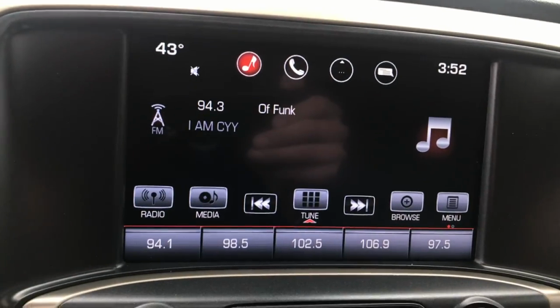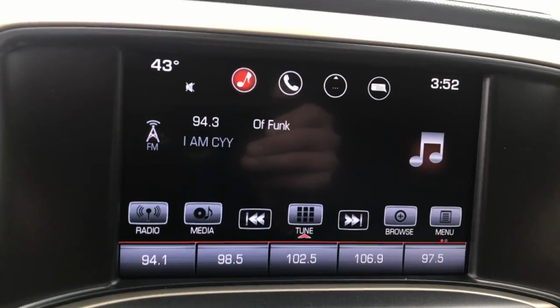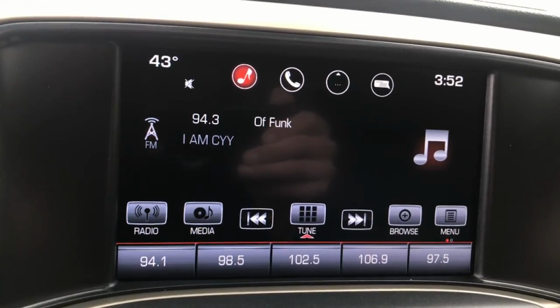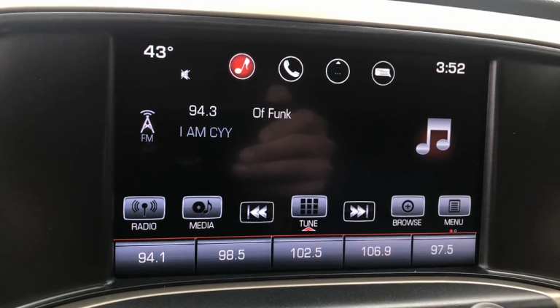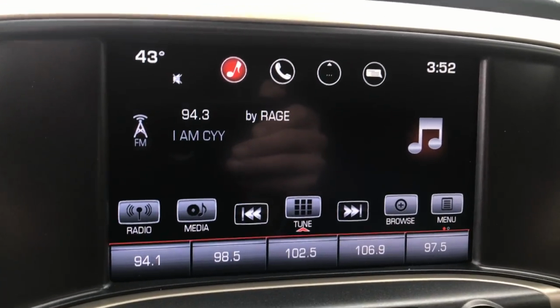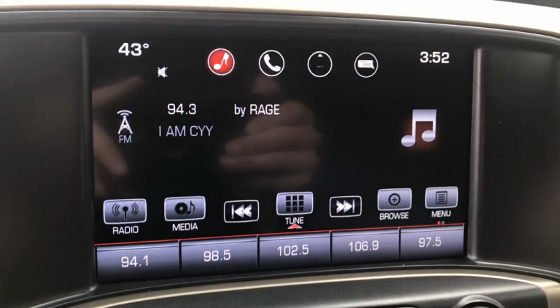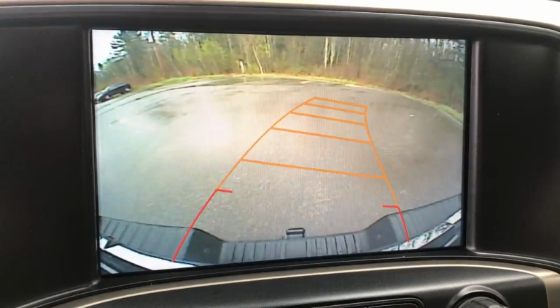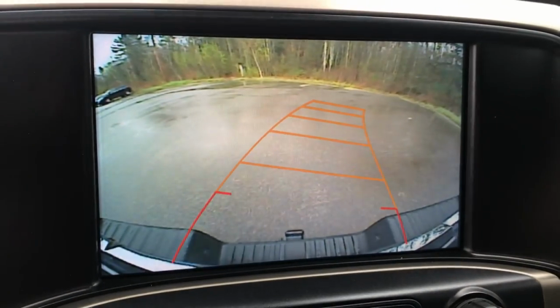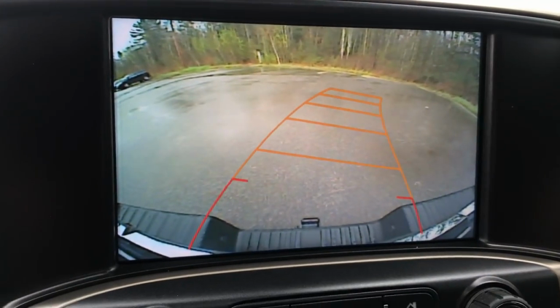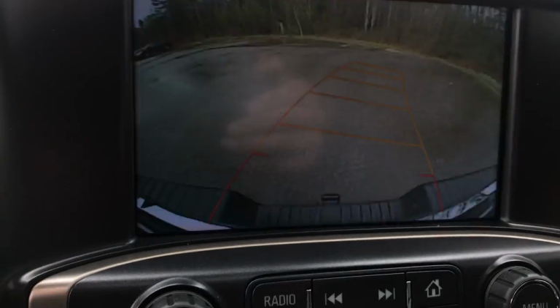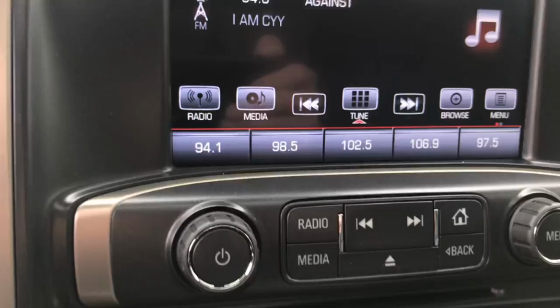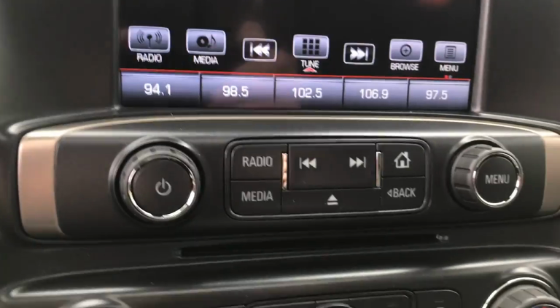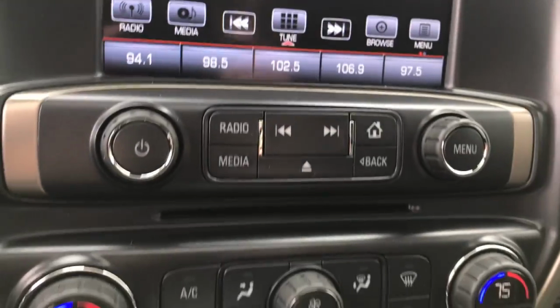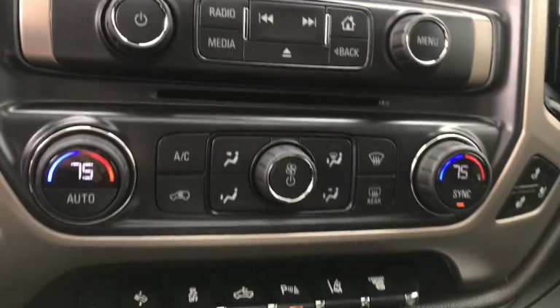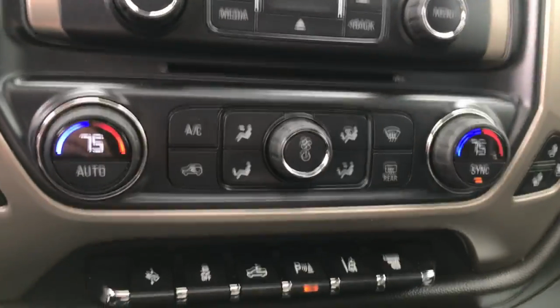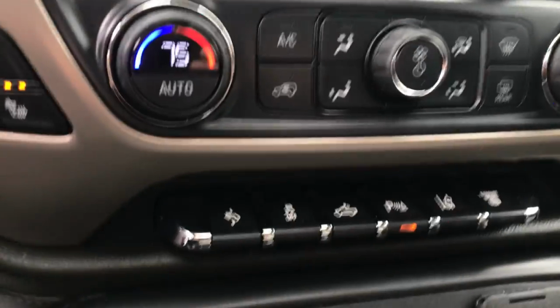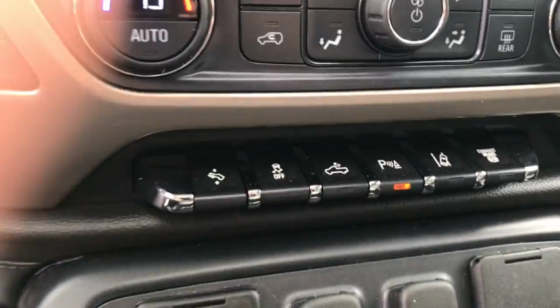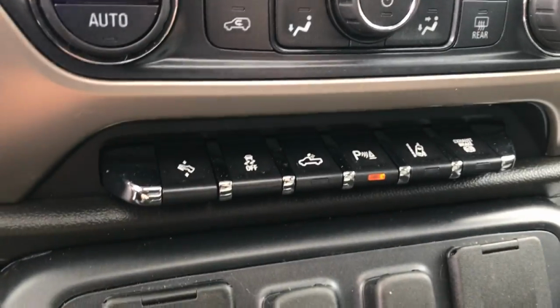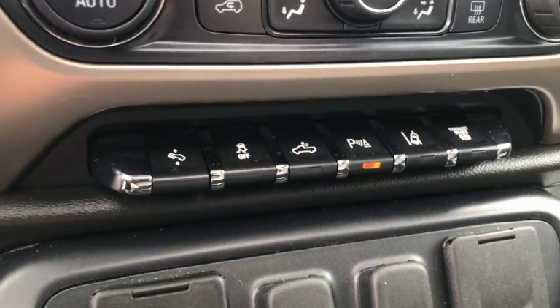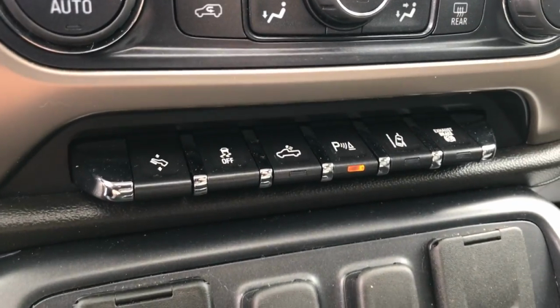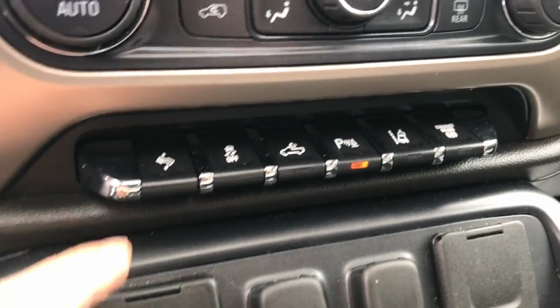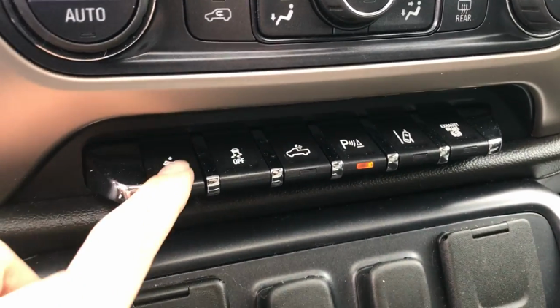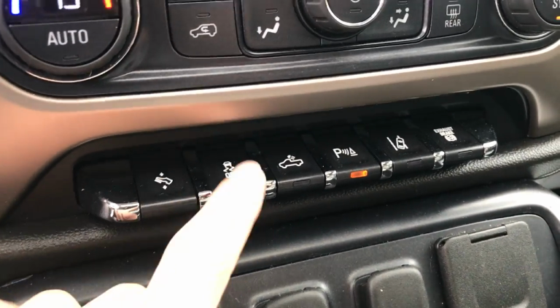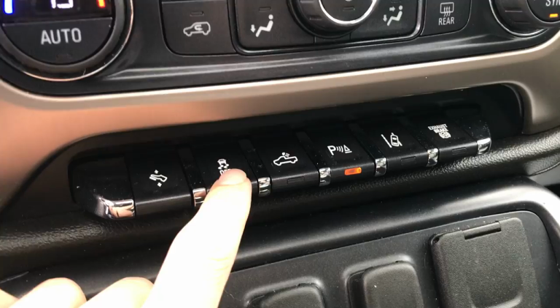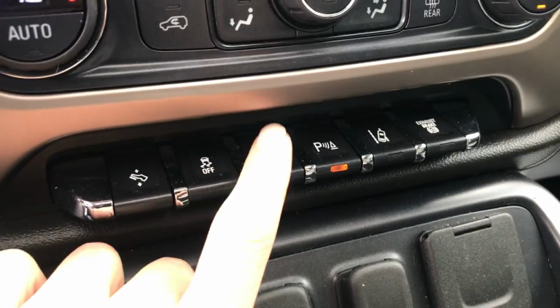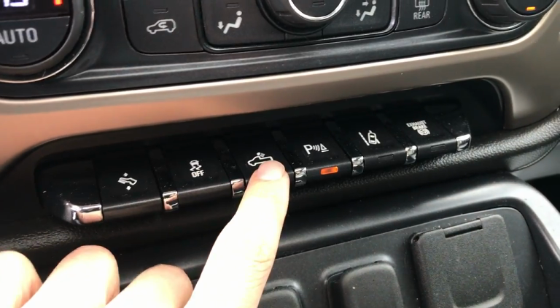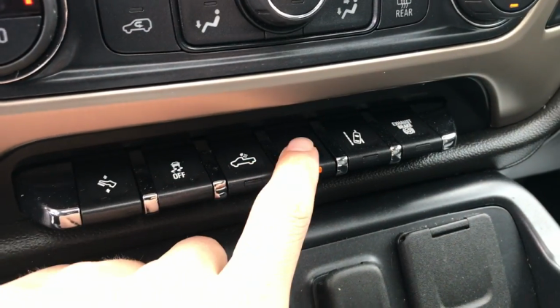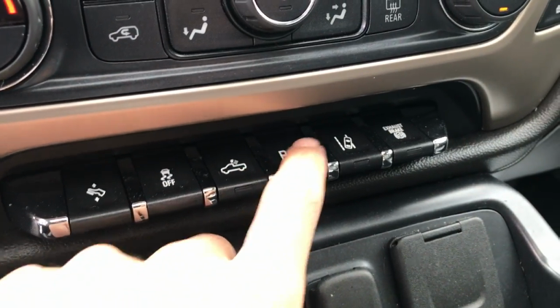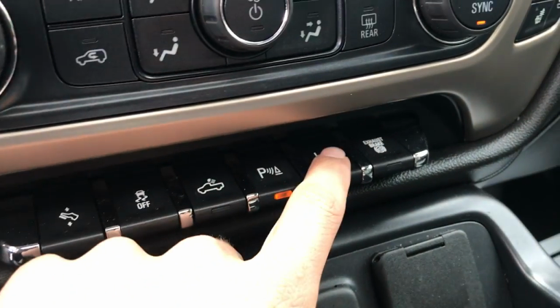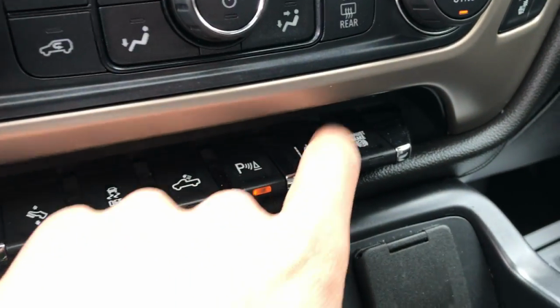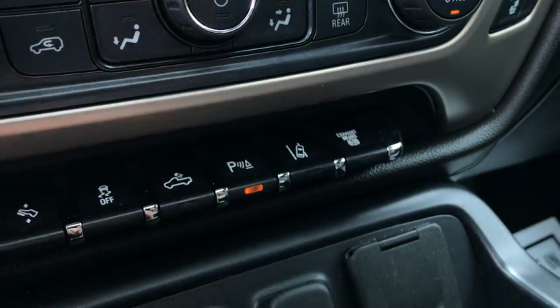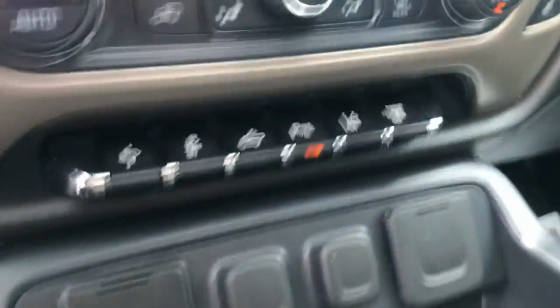It's your infotainment screen with your Bluetooth, your navigation, as well as your backup camera. Controls for that there. Some climate controls, with some extra features here — you've got your power pedals, your traction controls, your bed lights, your parking sensors, your lane keep assist, and your exhaust brake.